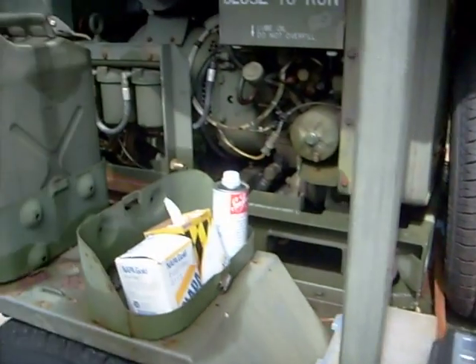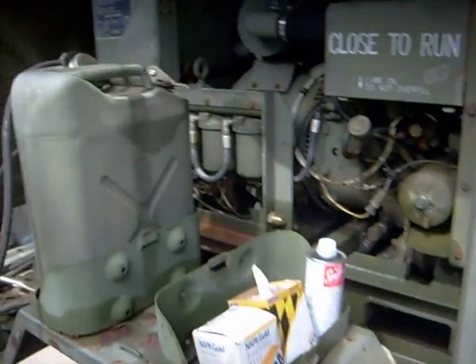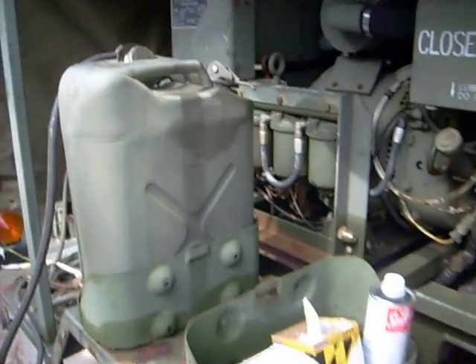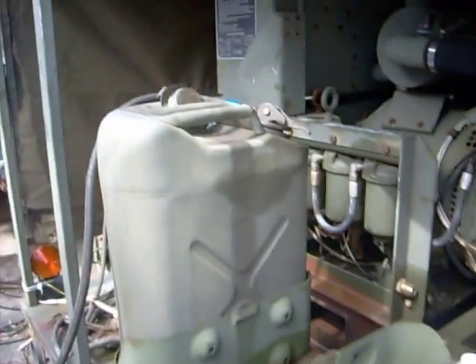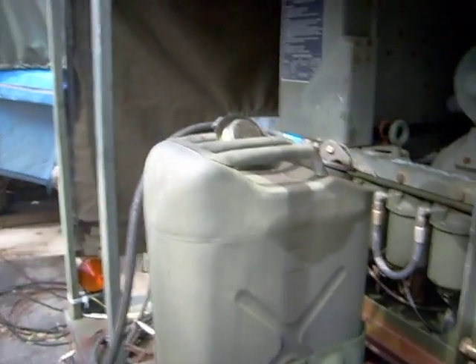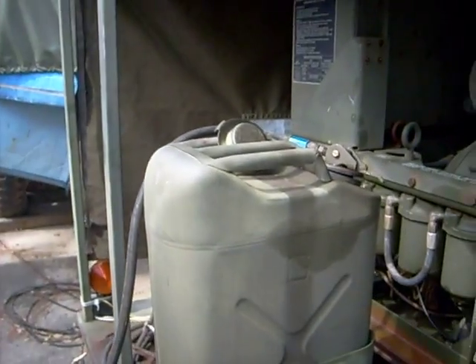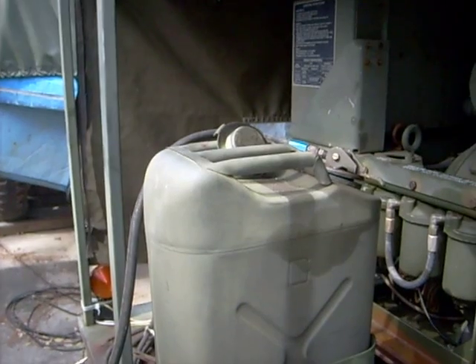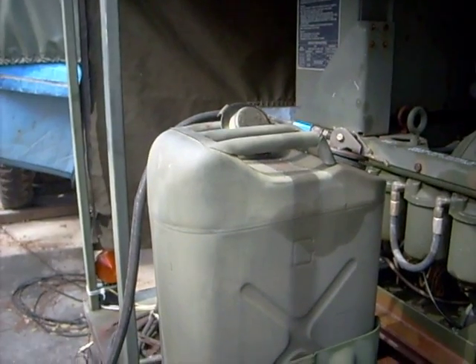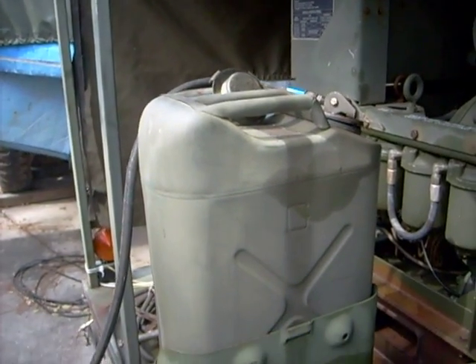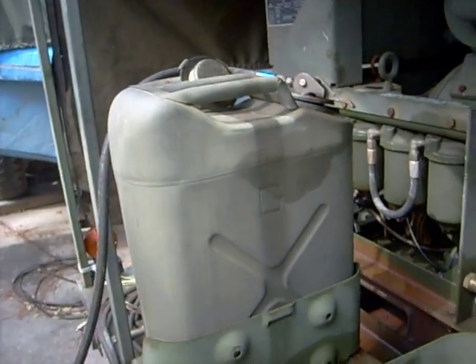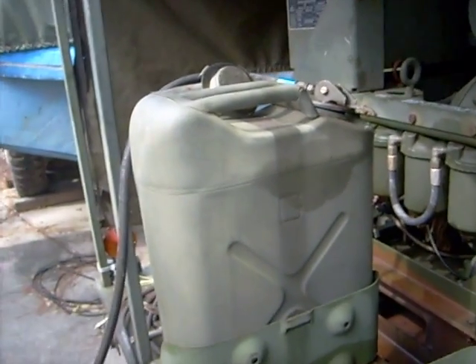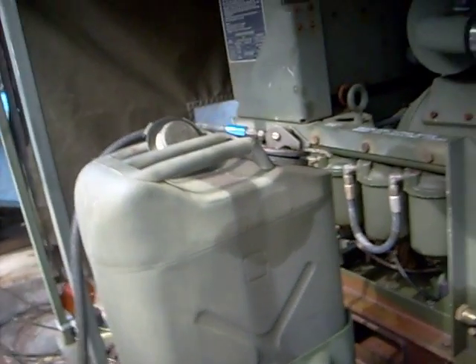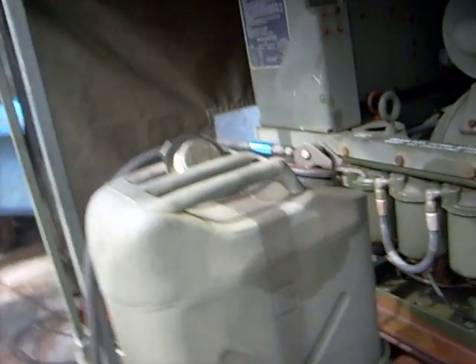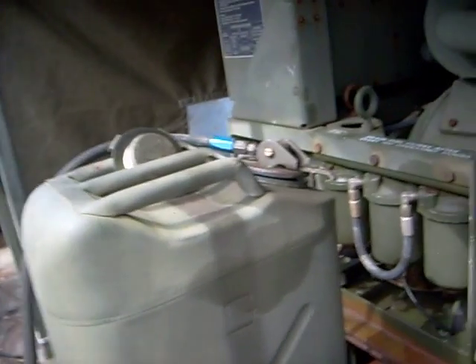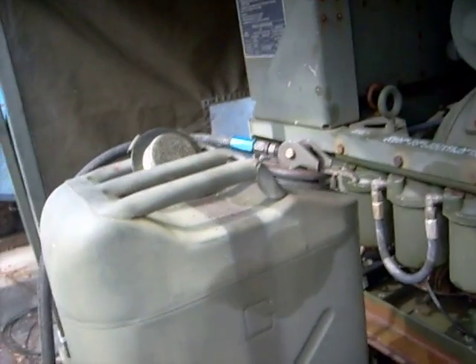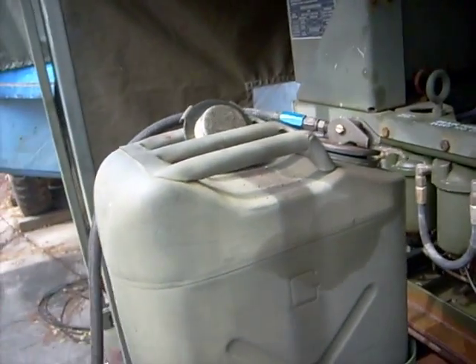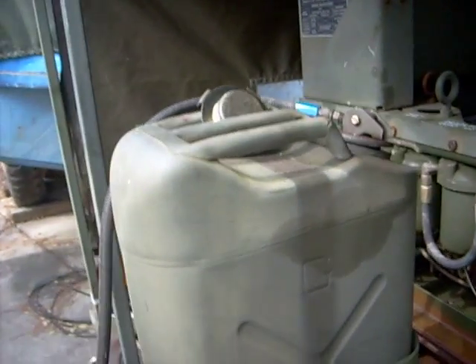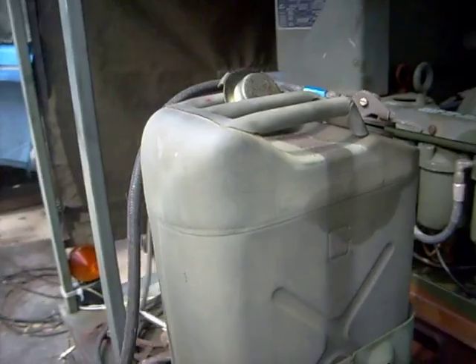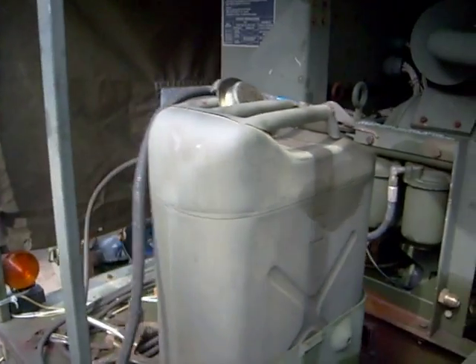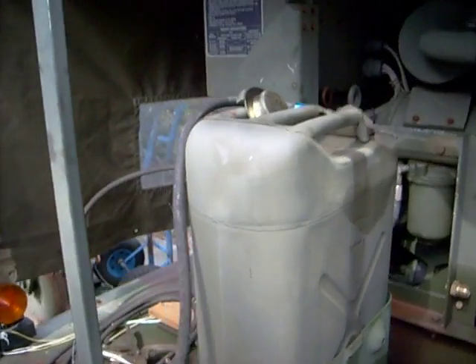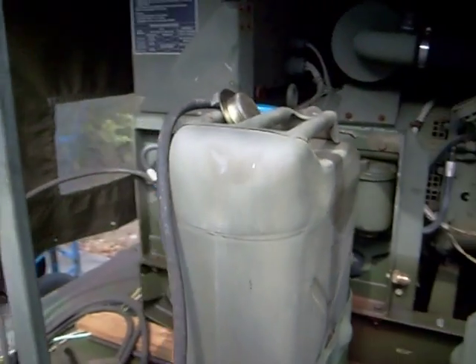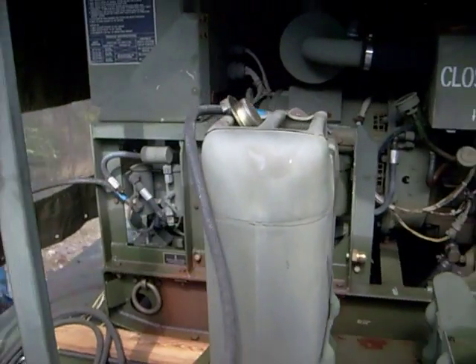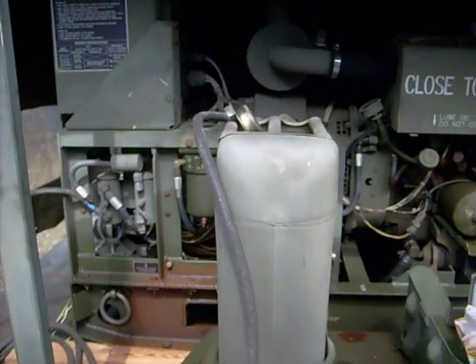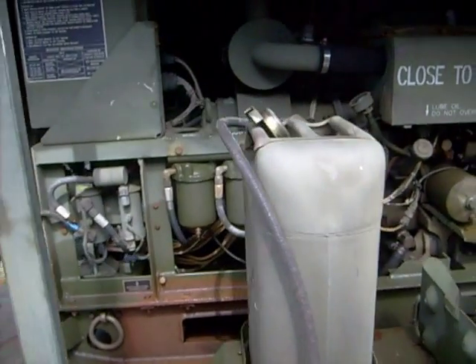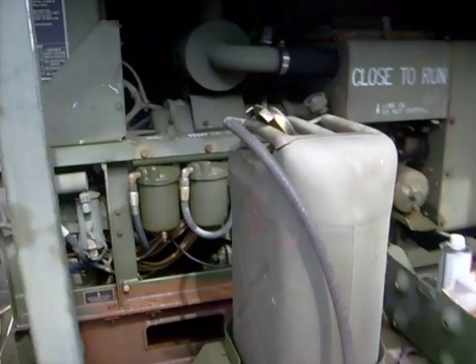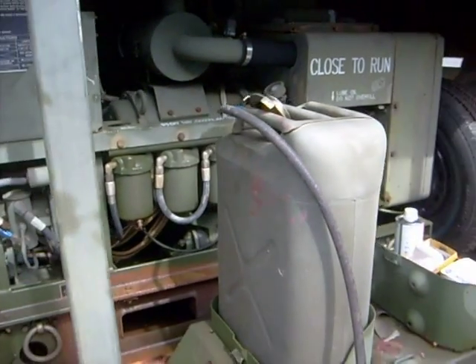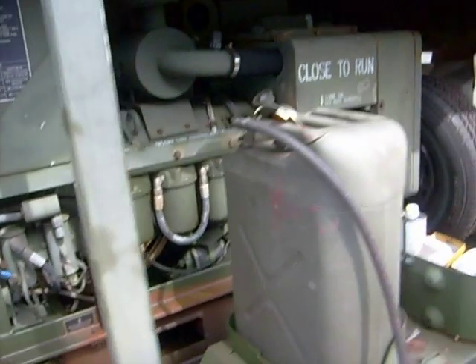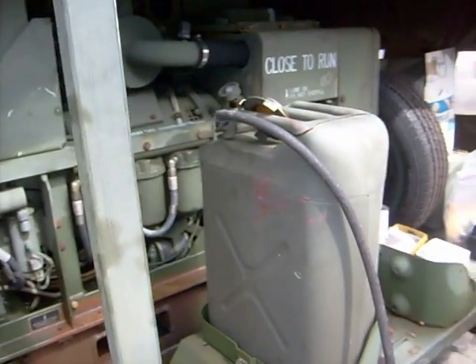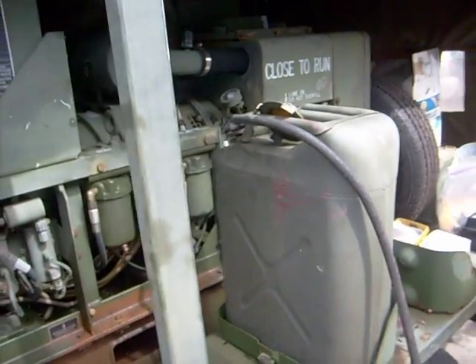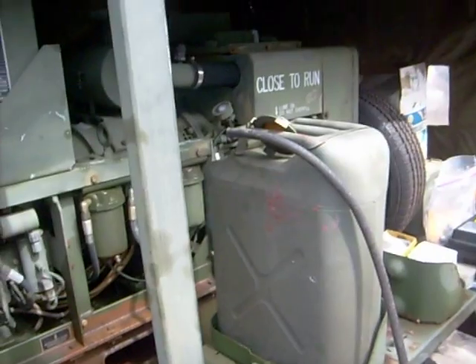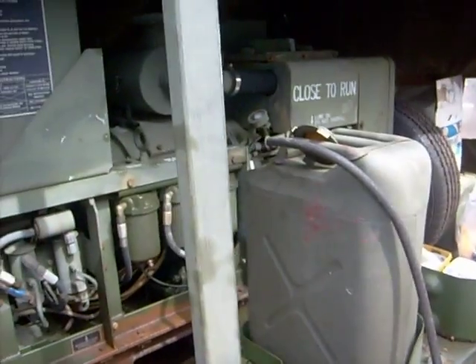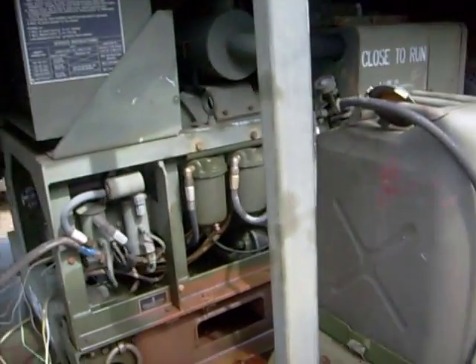I had to use one of these jerry cans and the auxiliary fuel system to start this thing because my fuel tank was just solid rust inside — new on the outside, rusty on the inside.